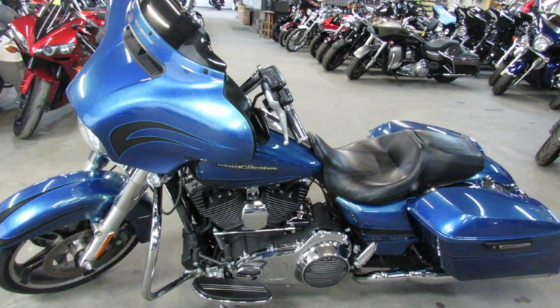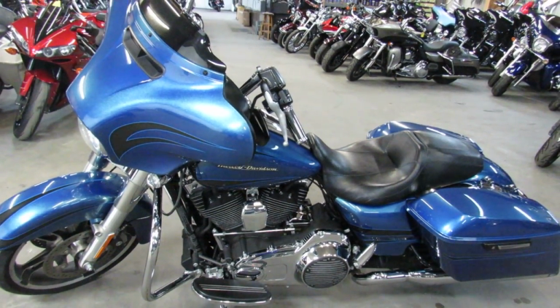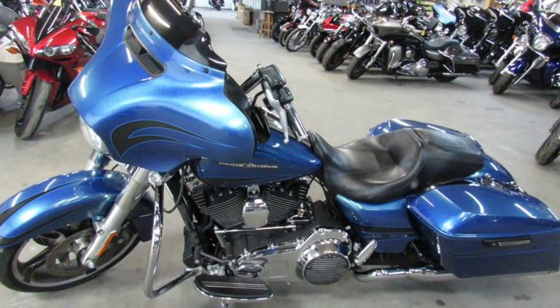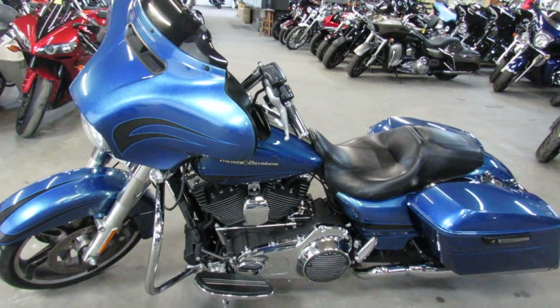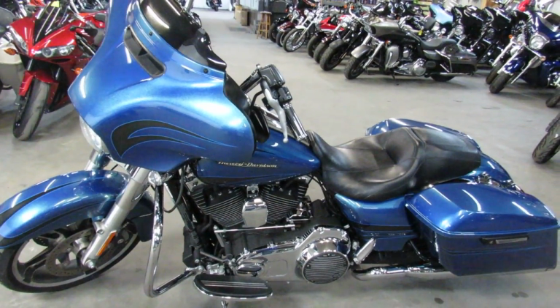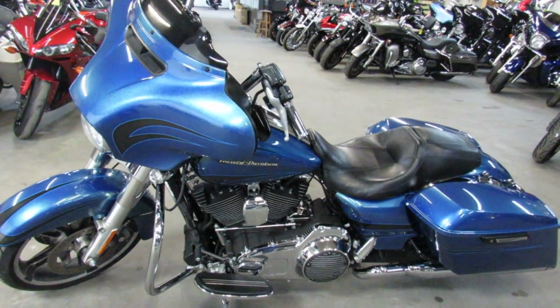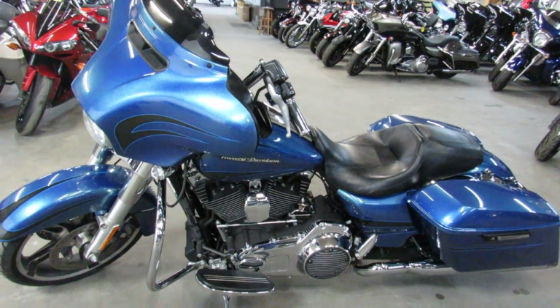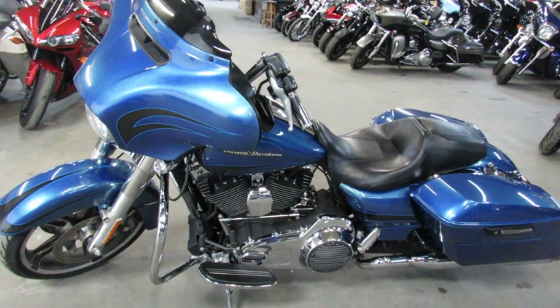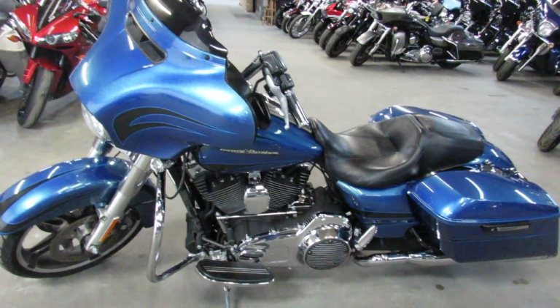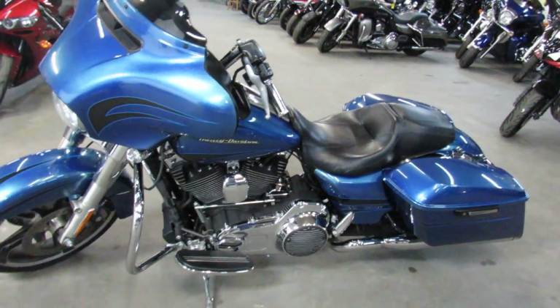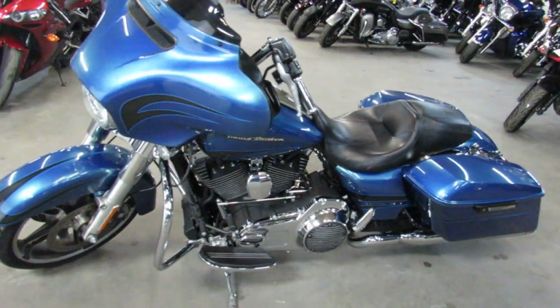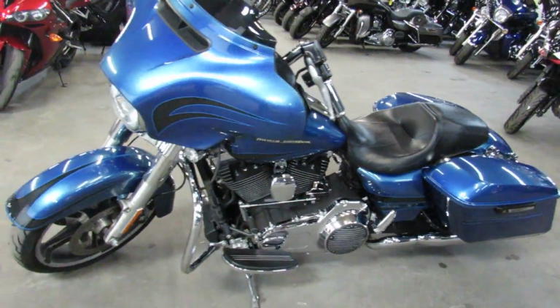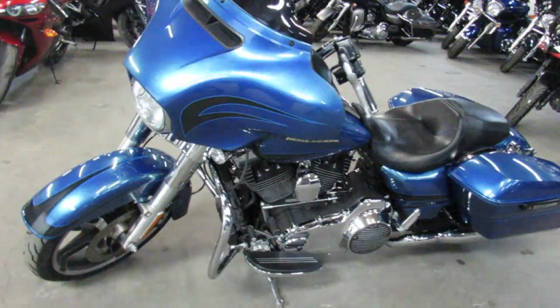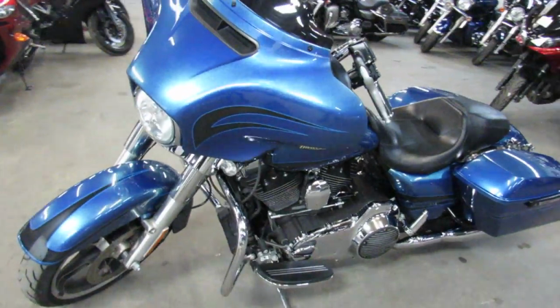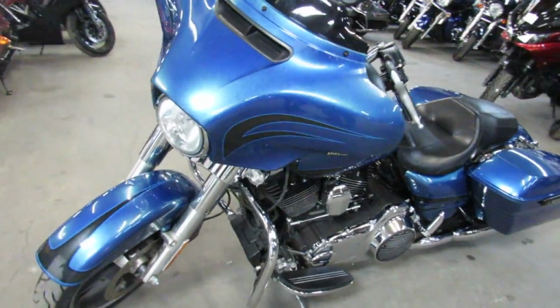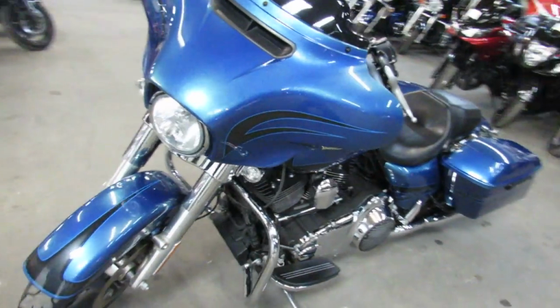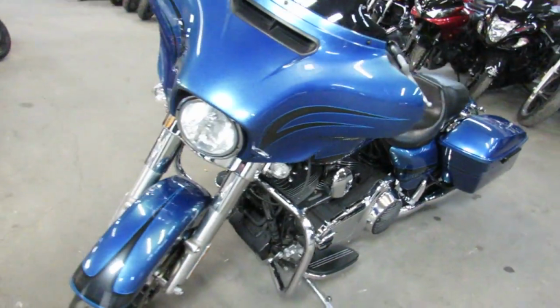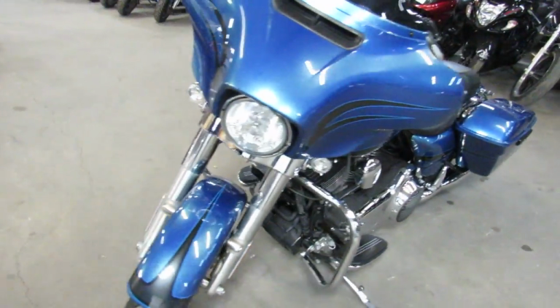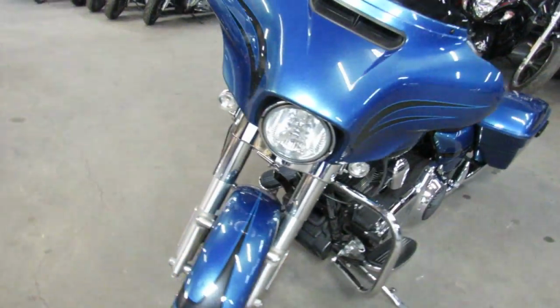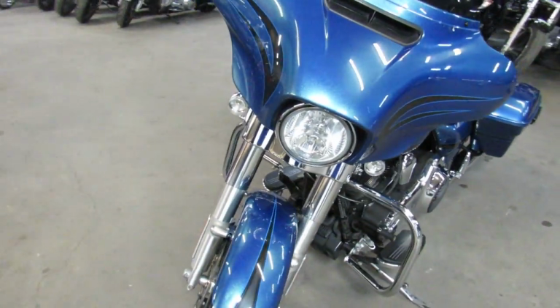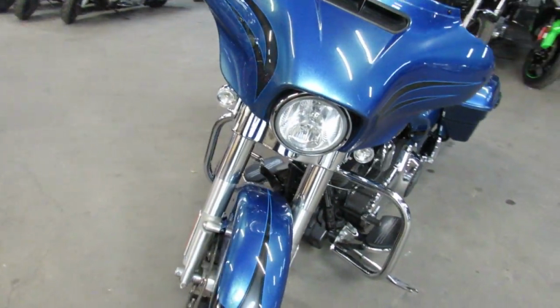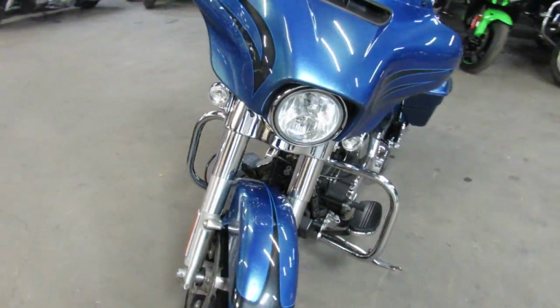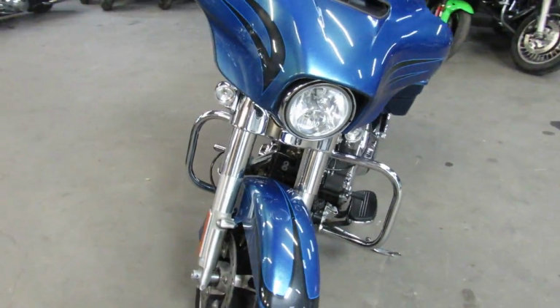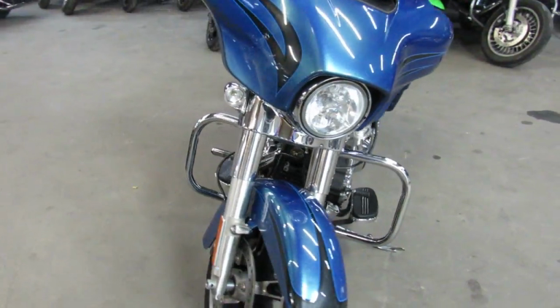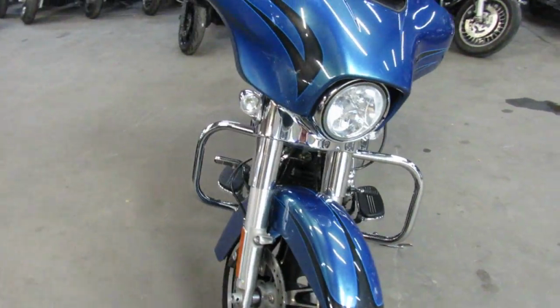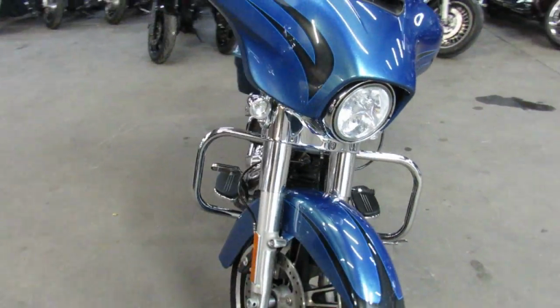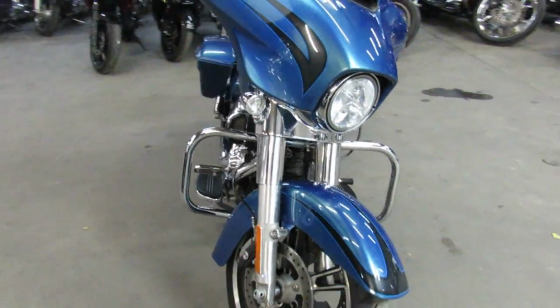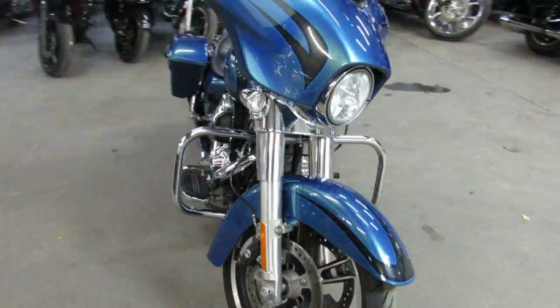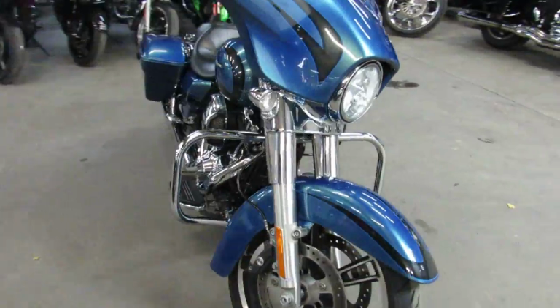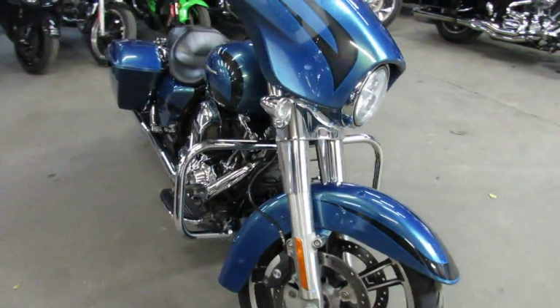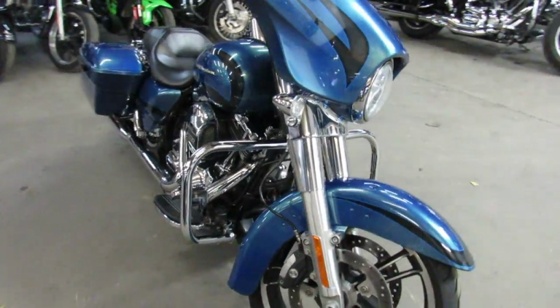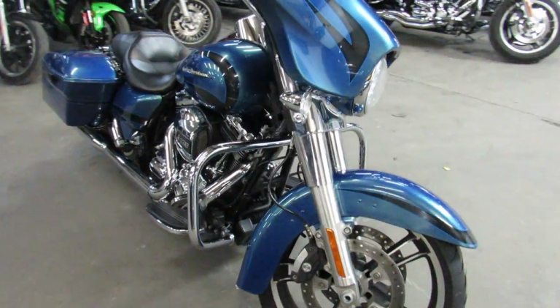Hey guys, Approval of PowerSports.com here doing some videos on a Street Glide we just got in. Anybody looking for a used Harley, give us a call. We got over 400 of them all under one roof.